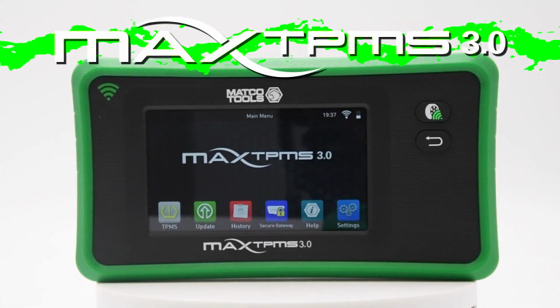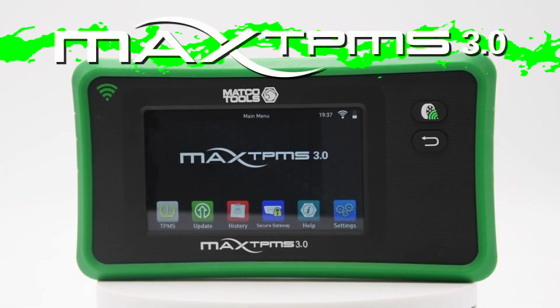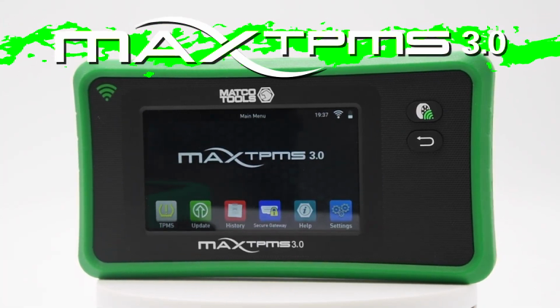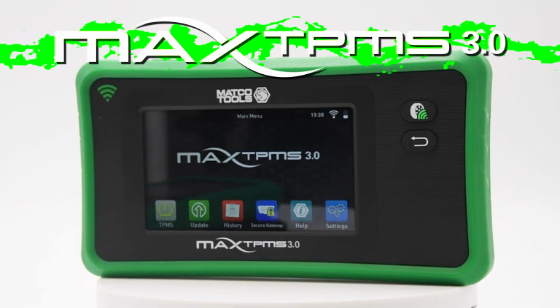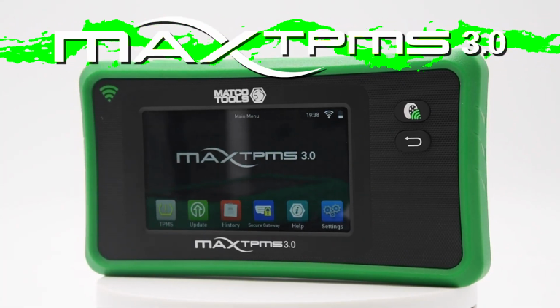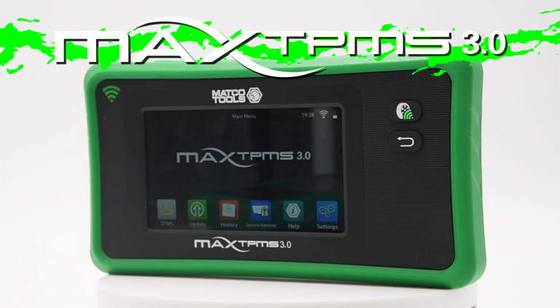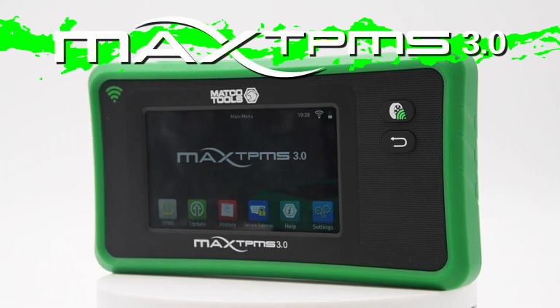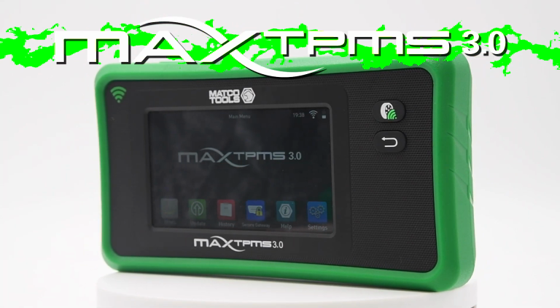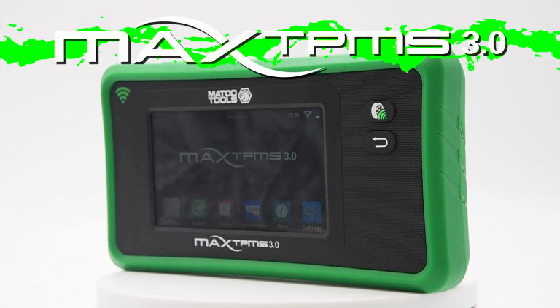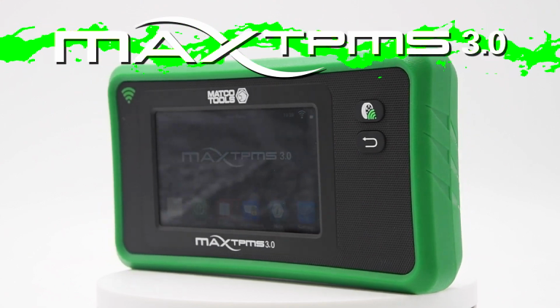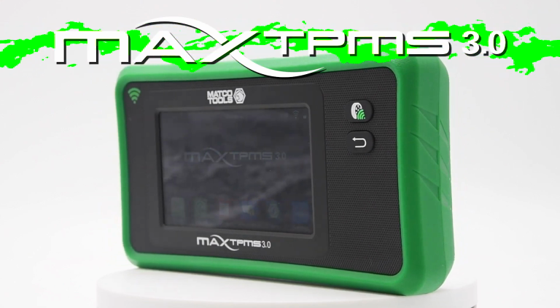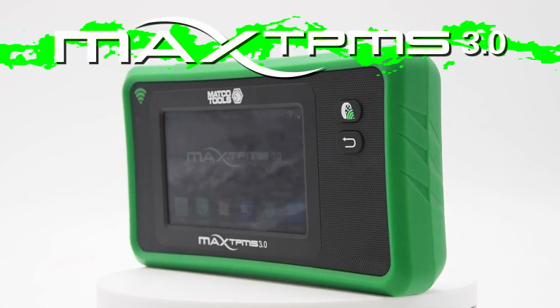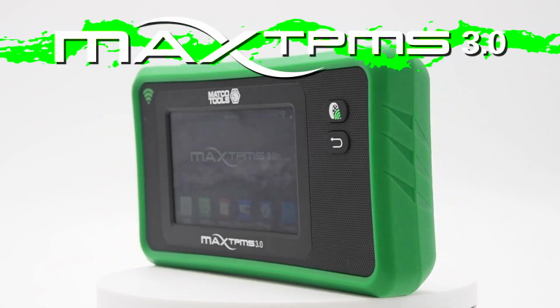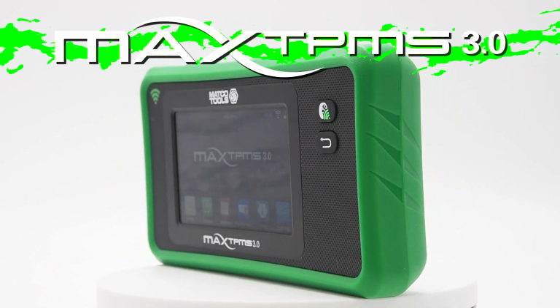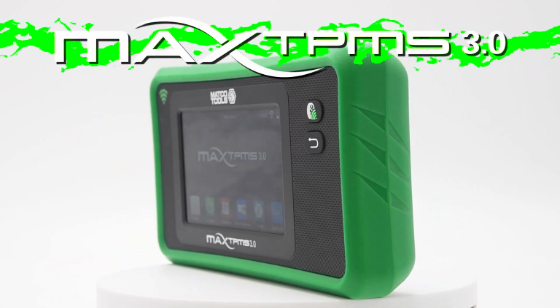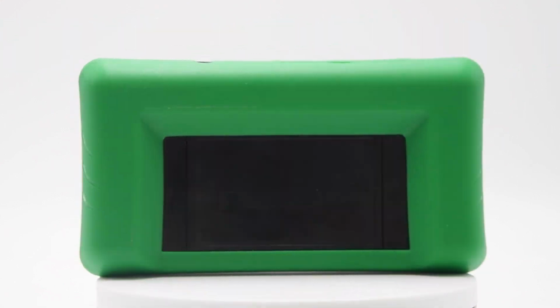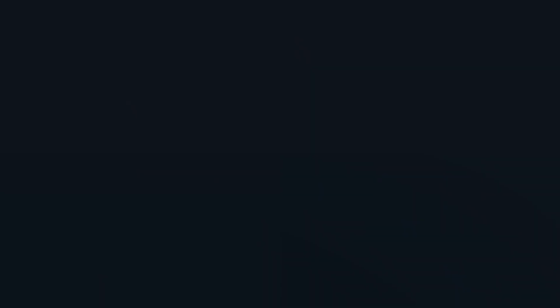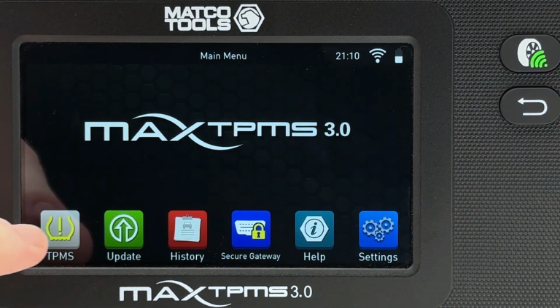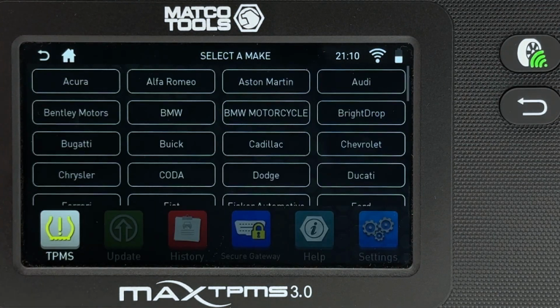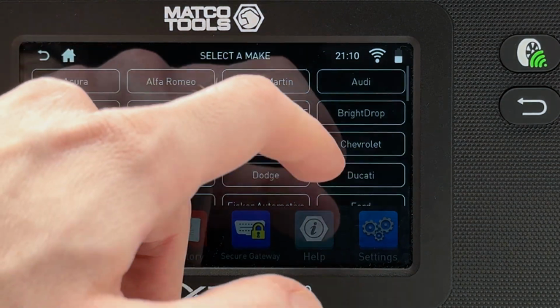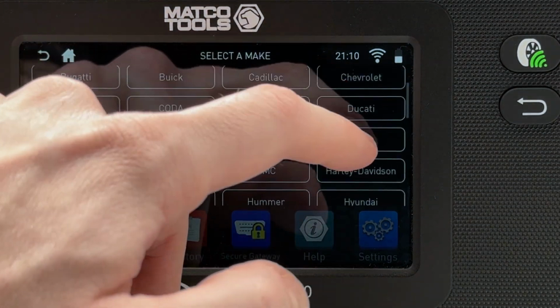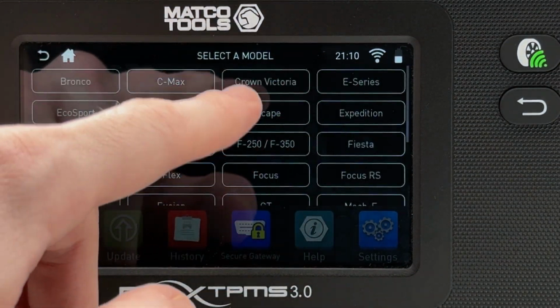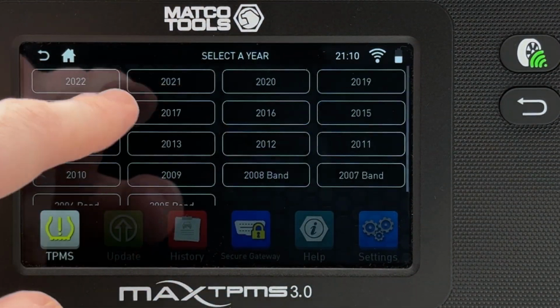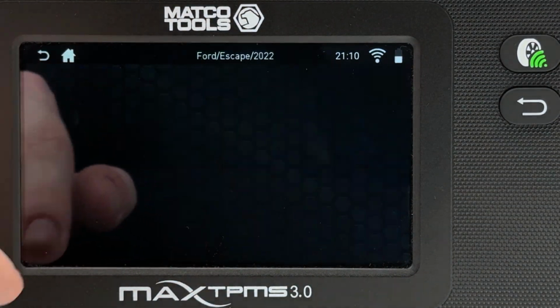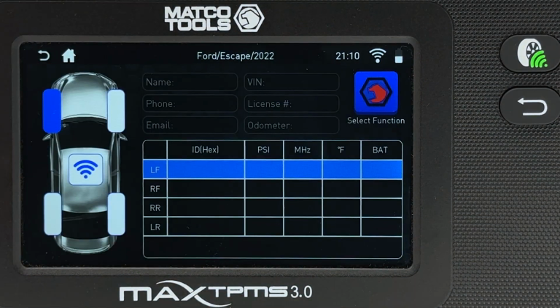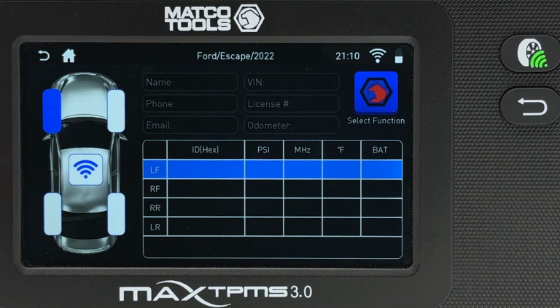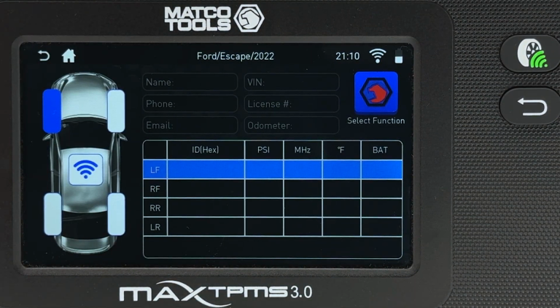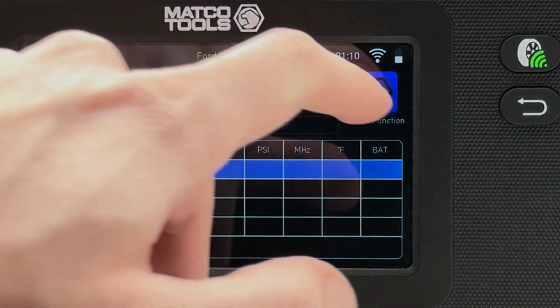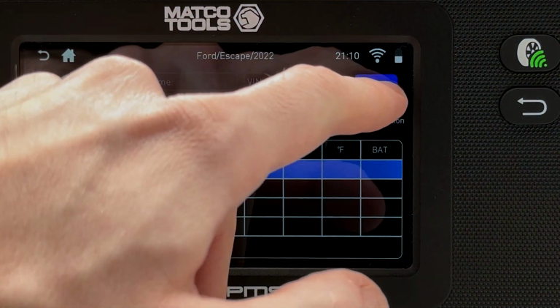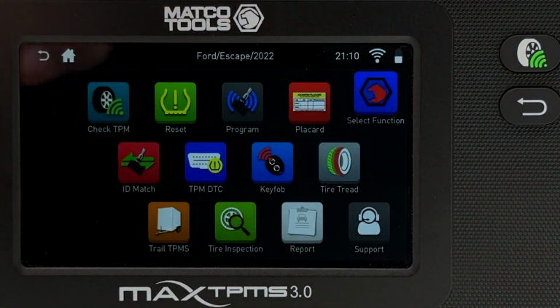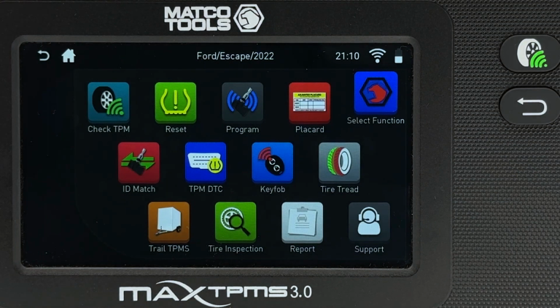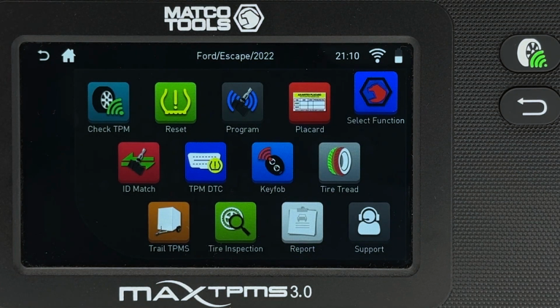Introducing the Max TPMS 3.0, the next generation TPMS diagnostic tool from MaccoTools. Simply select a vehicle's make, model, and year, and access over 20 different functions right from the same screen.